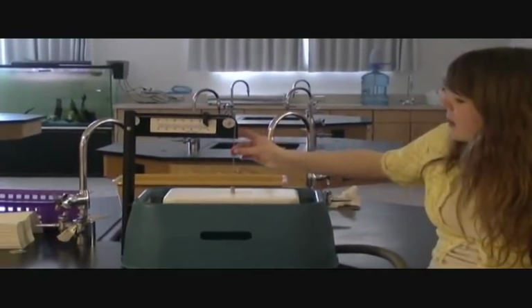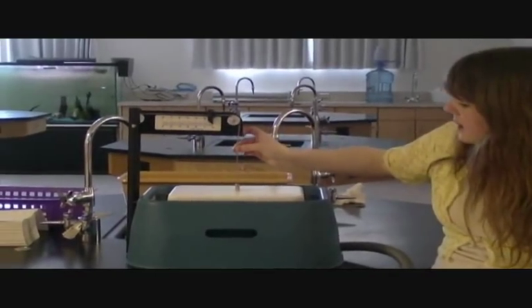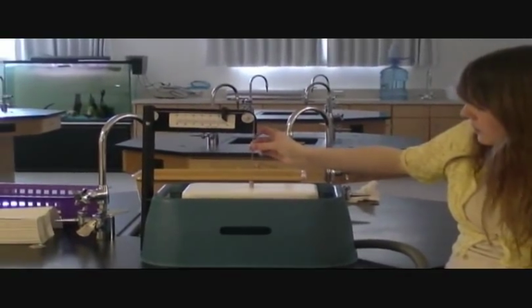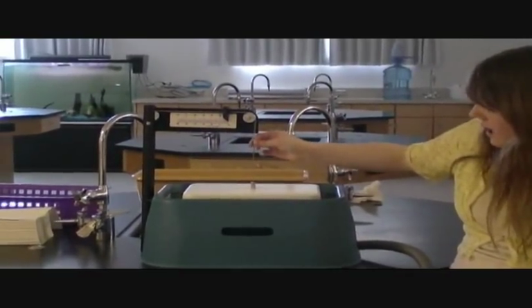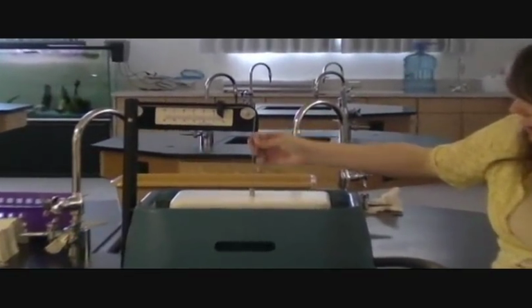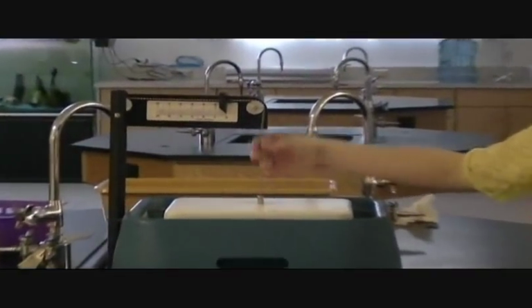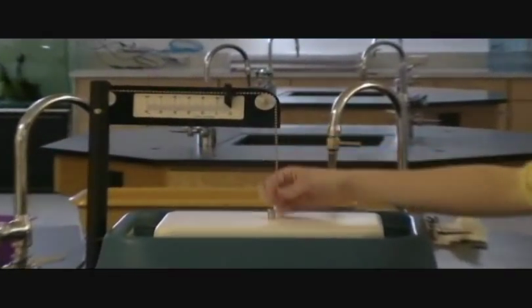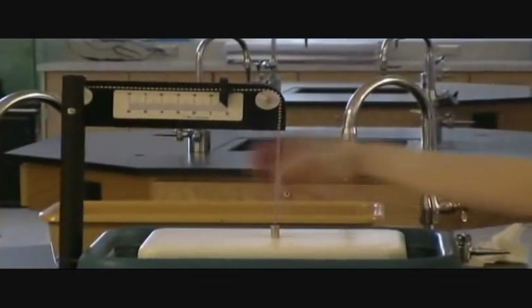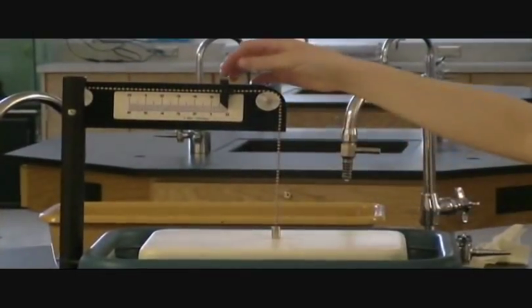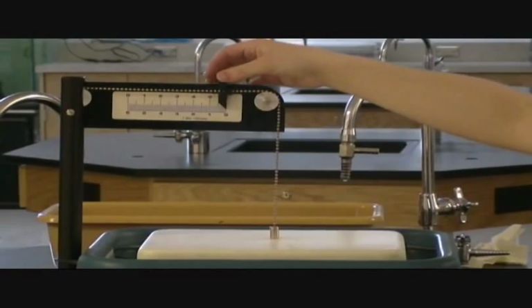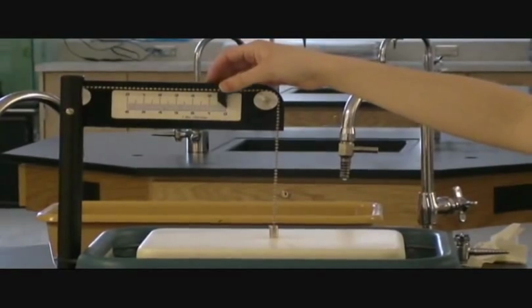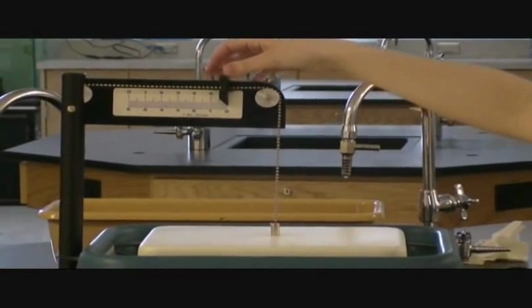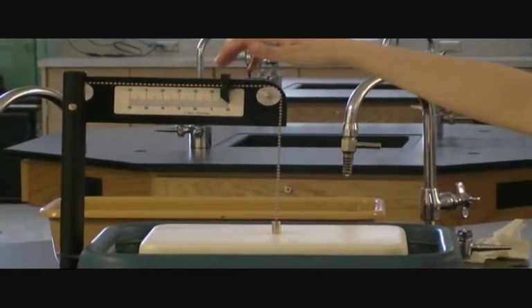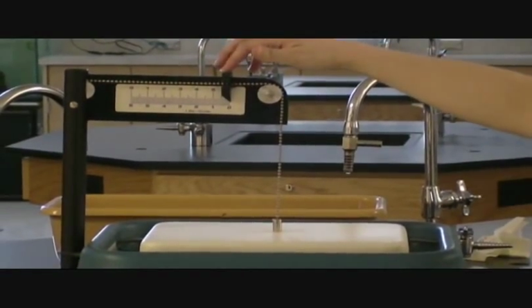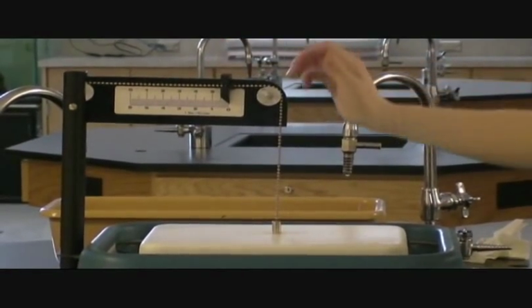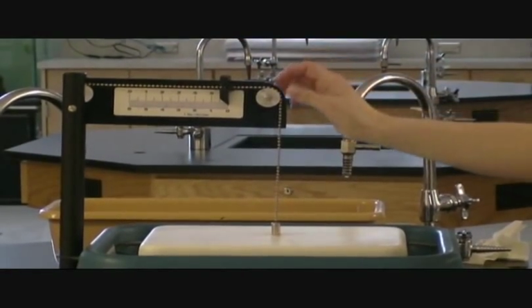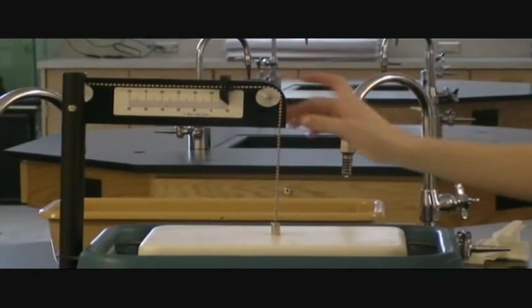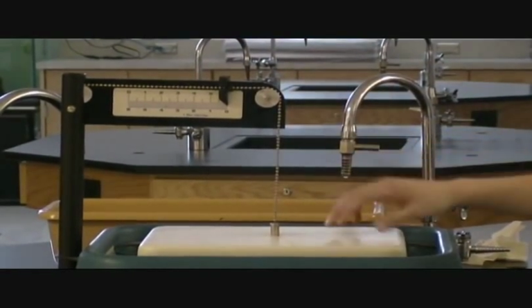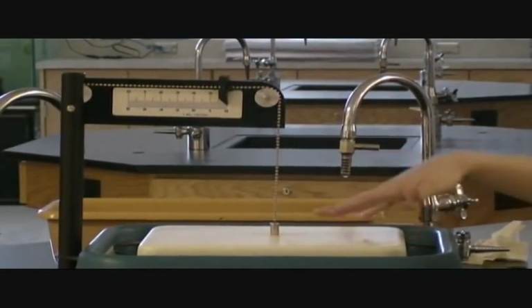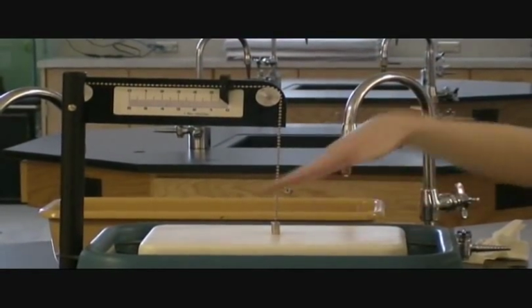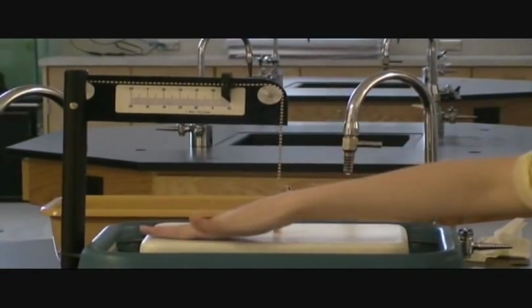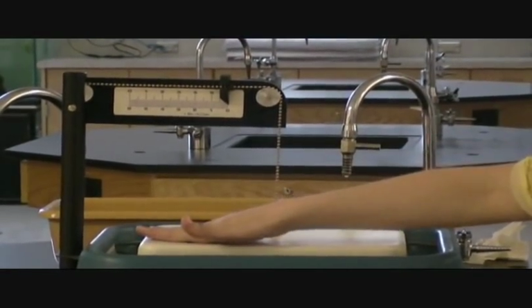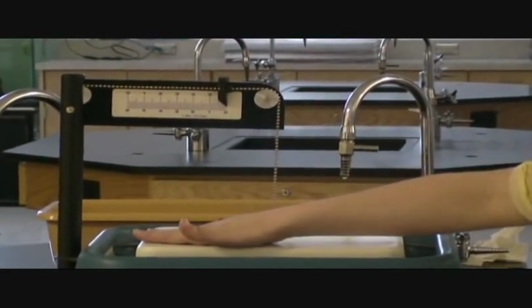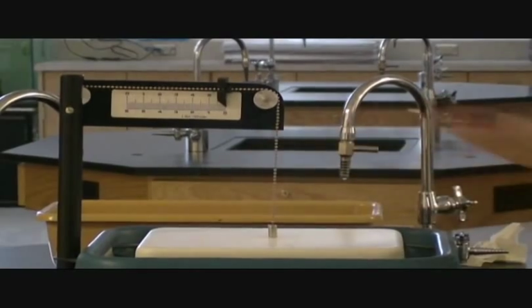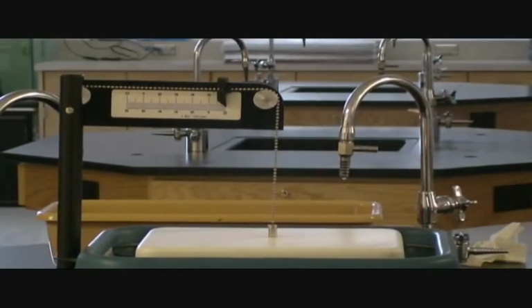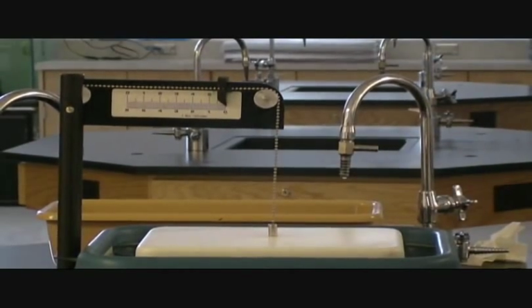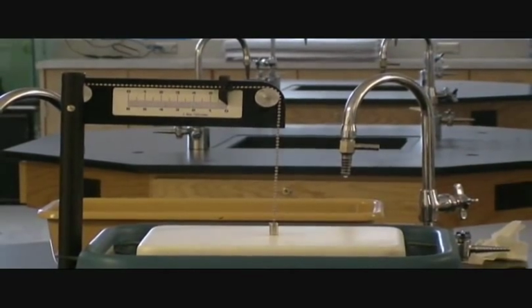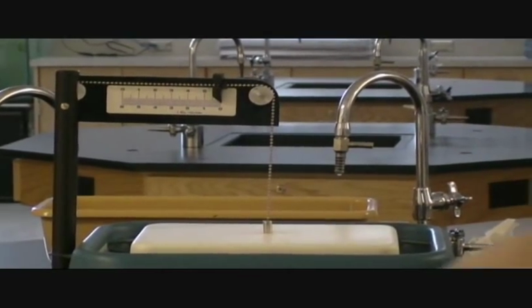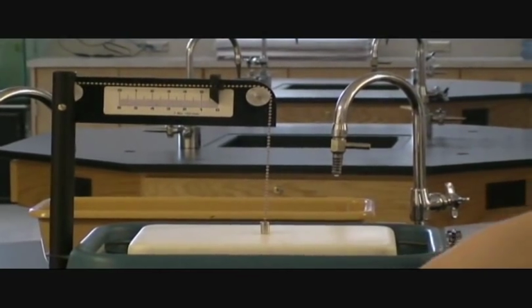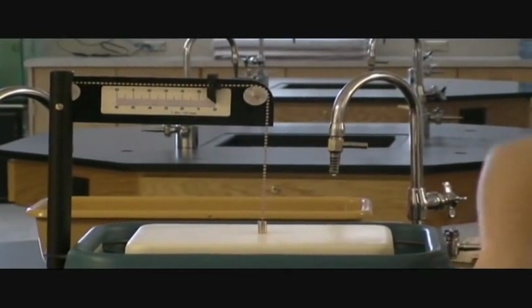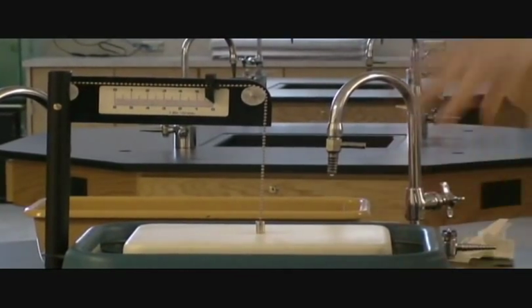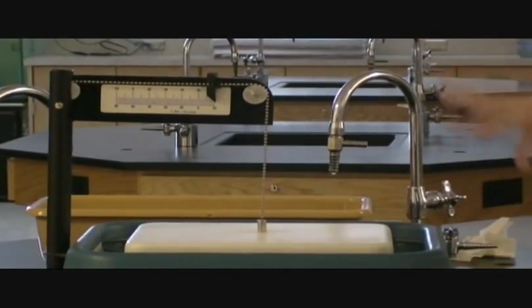Up here we have this chain, and on the chain is this moving piece. So when you blow in, this thing is going to raise, because the air is going to come into the tub and lift it up.